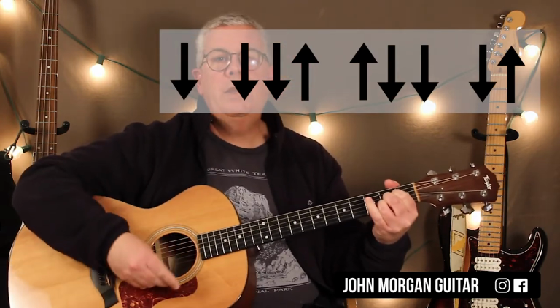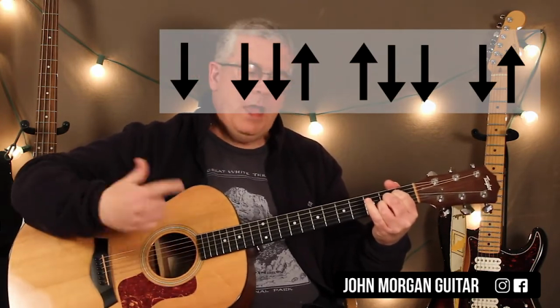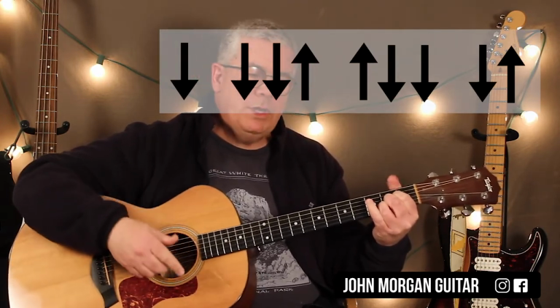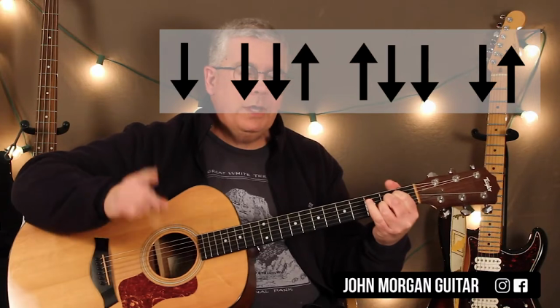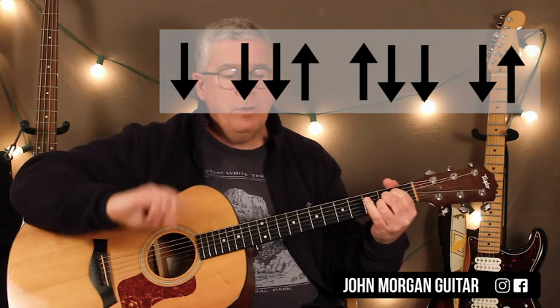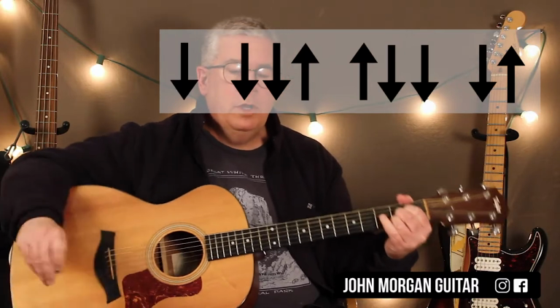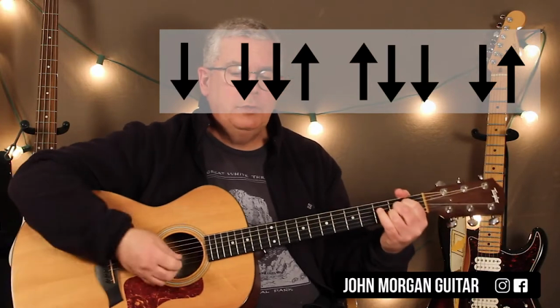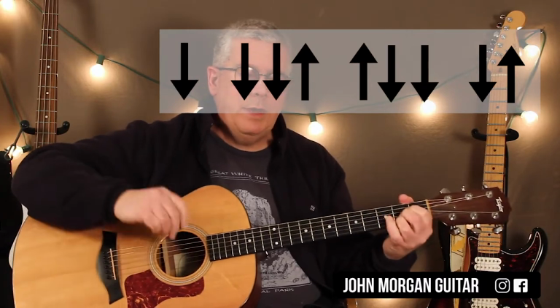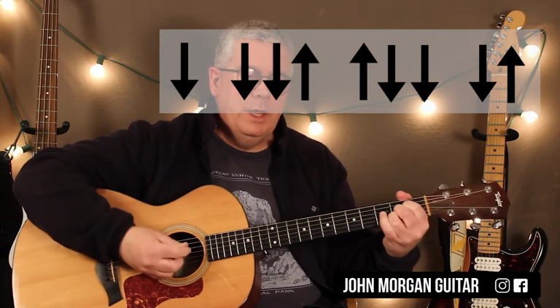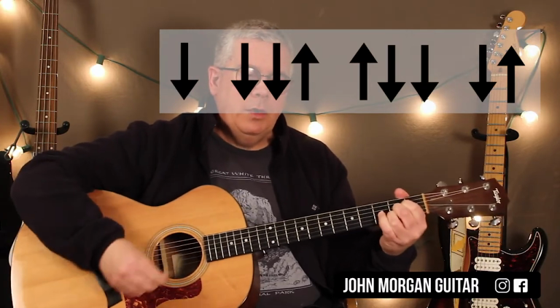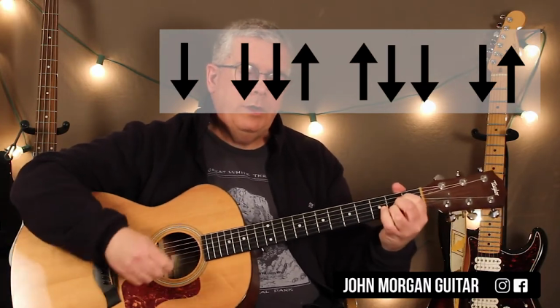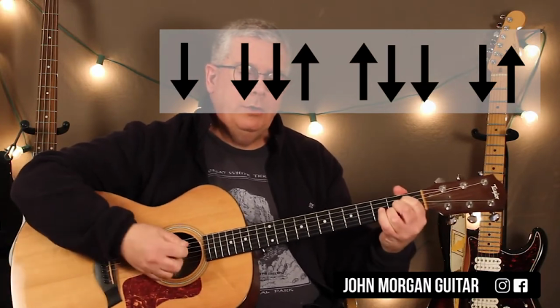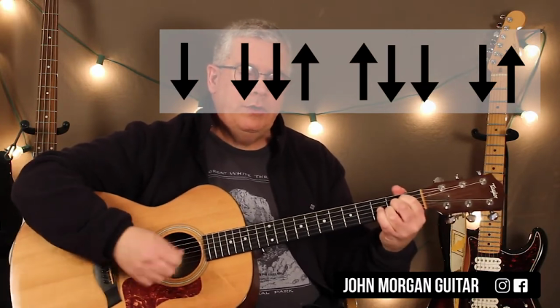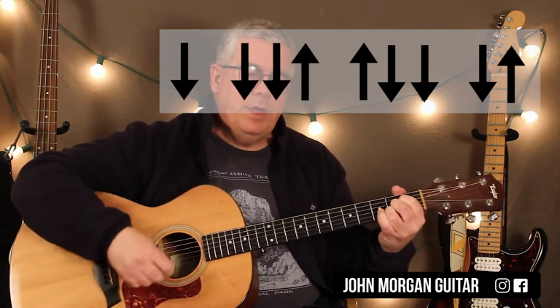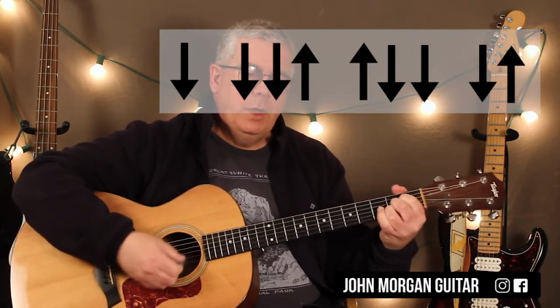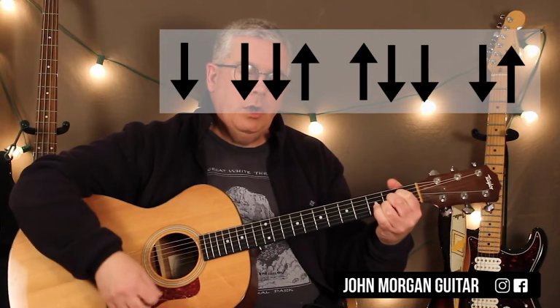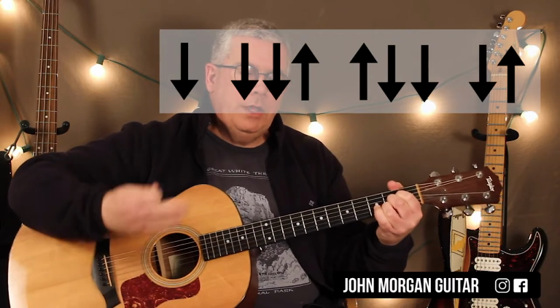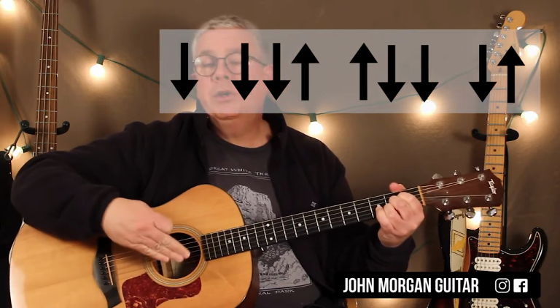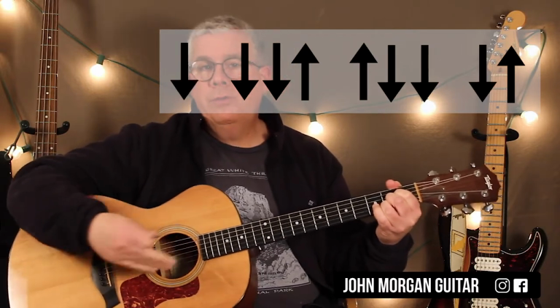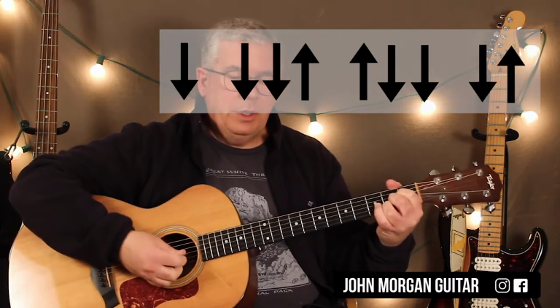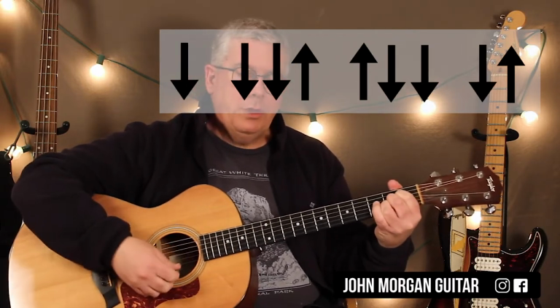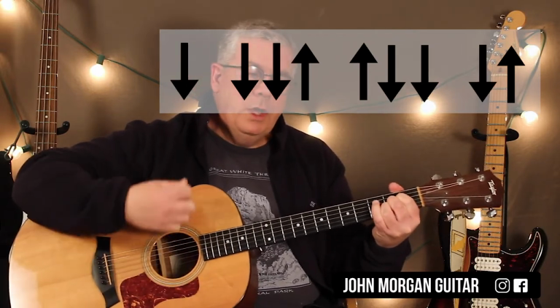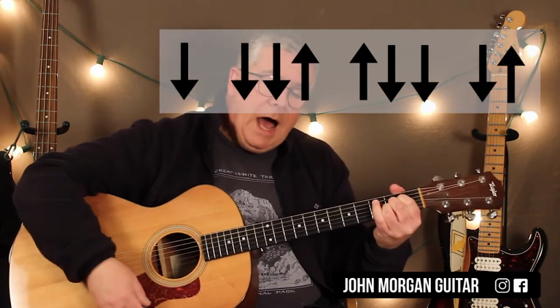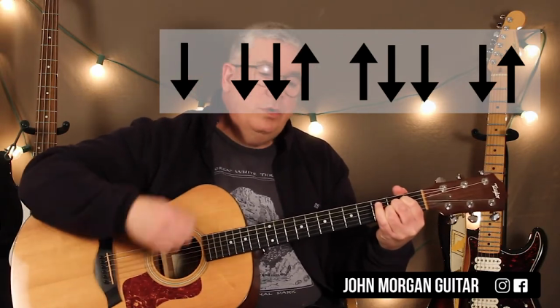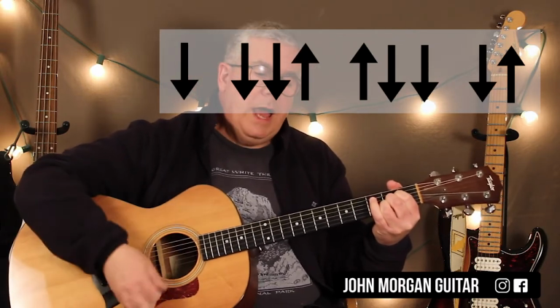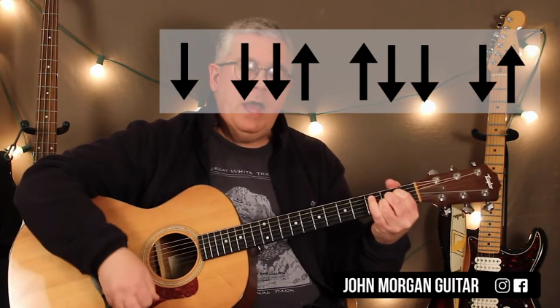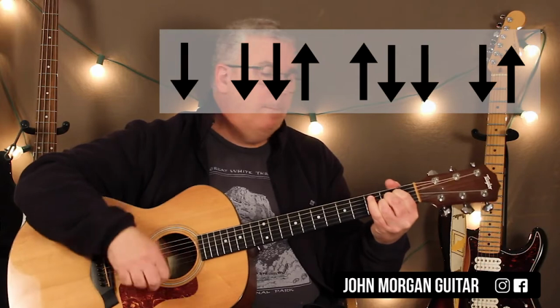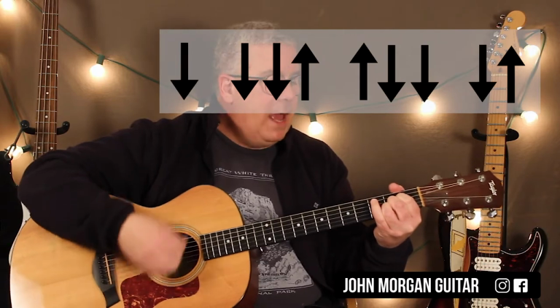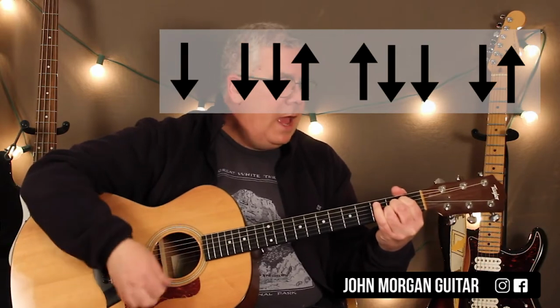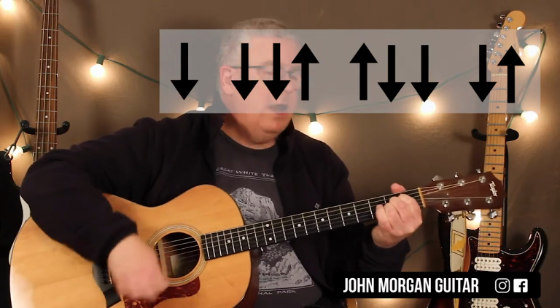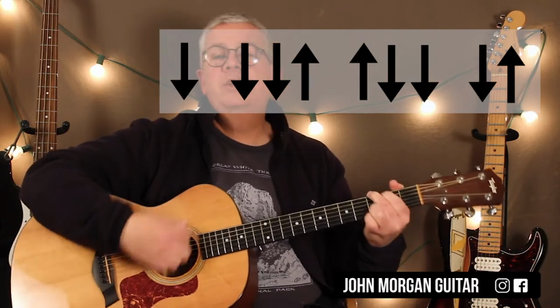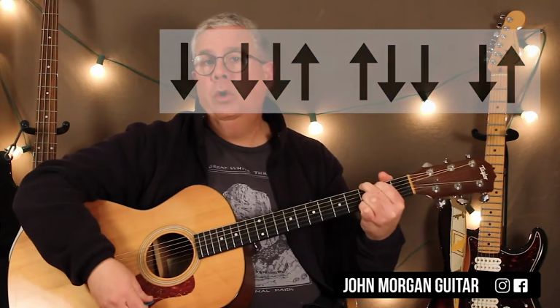So for every single chord — except for two exceptions in the chorus where two chords share a measure — it's a measure each for each chord. So down, down, down, up, up, down, down, down, up. Then a G chord.